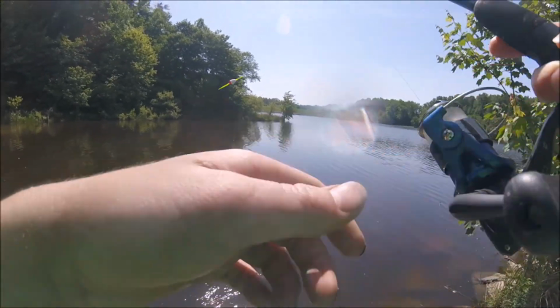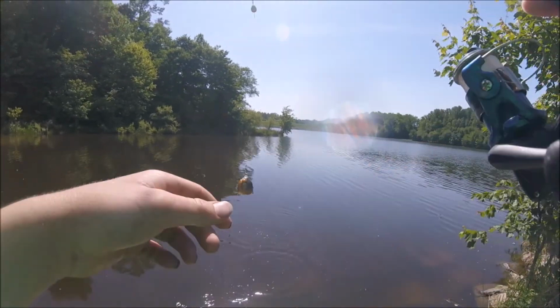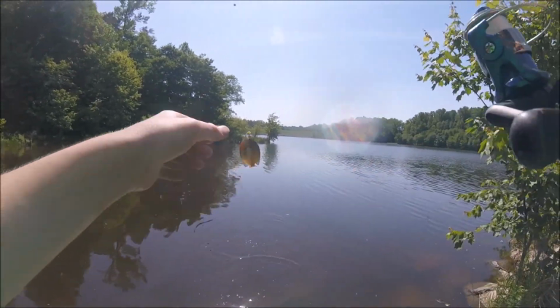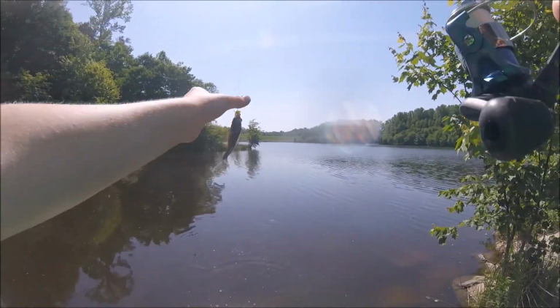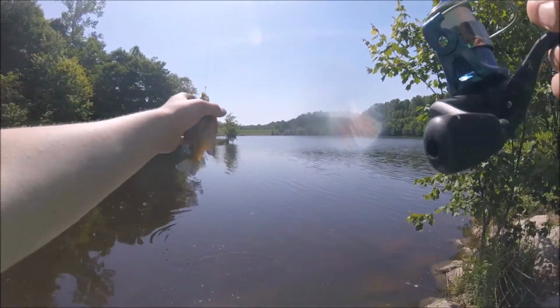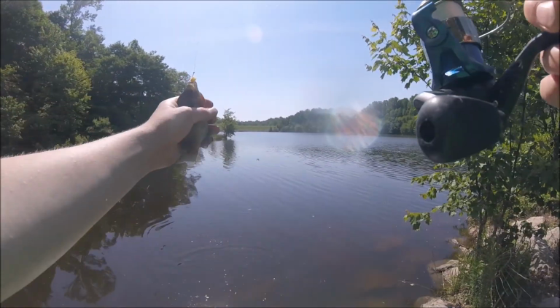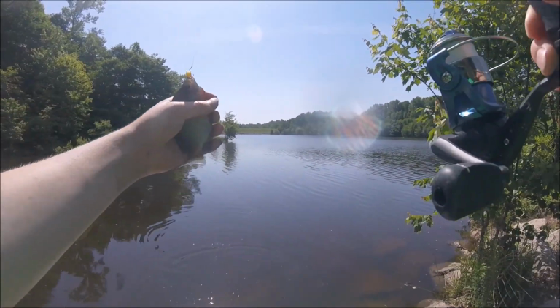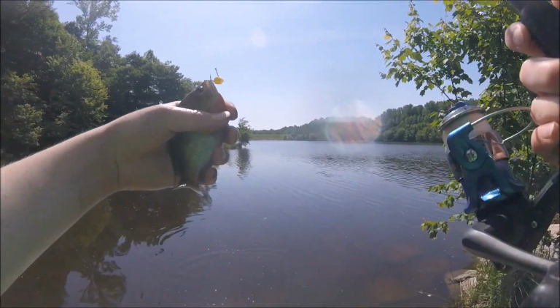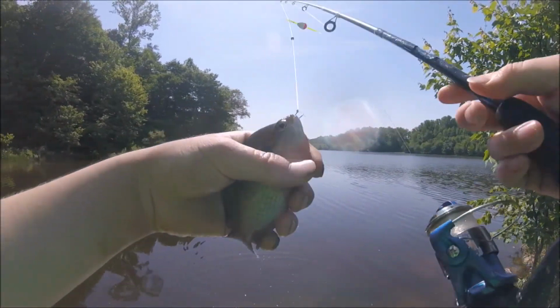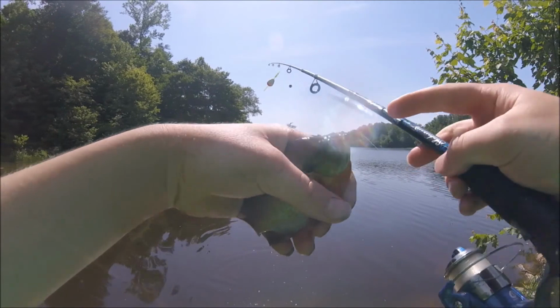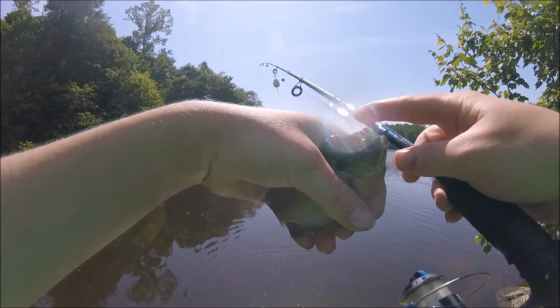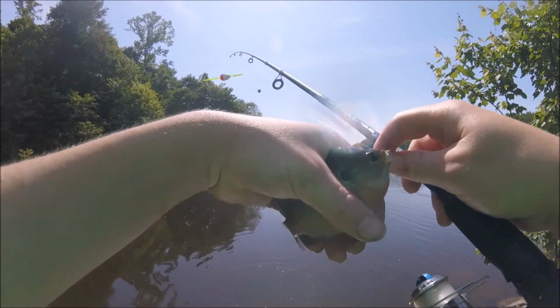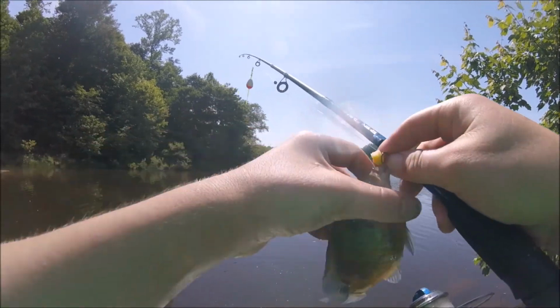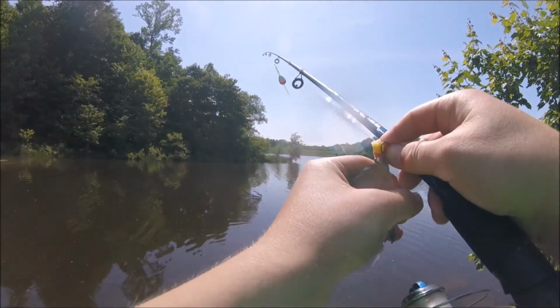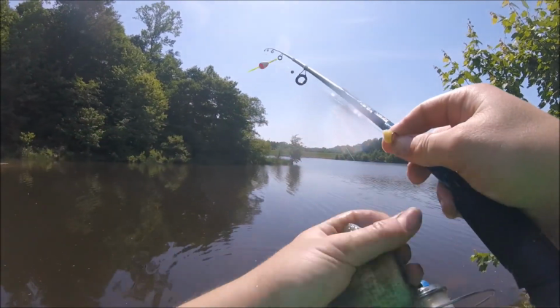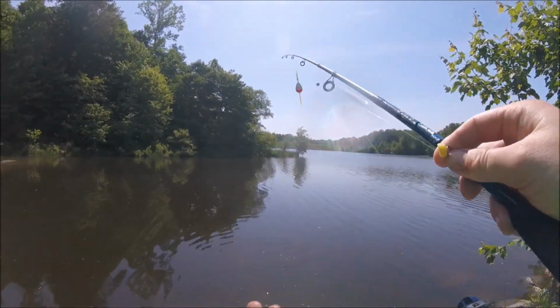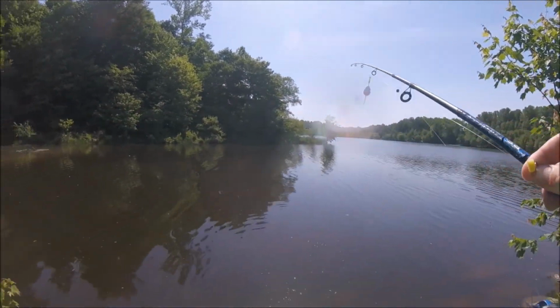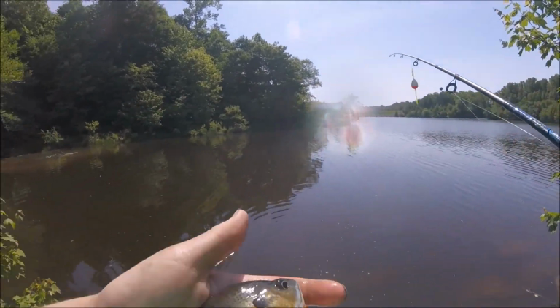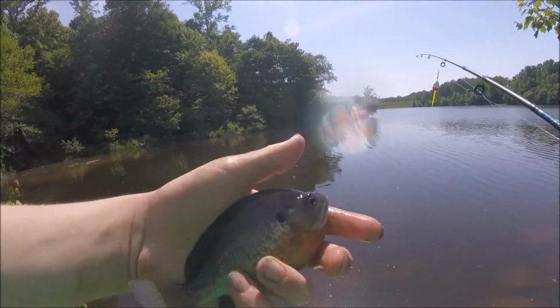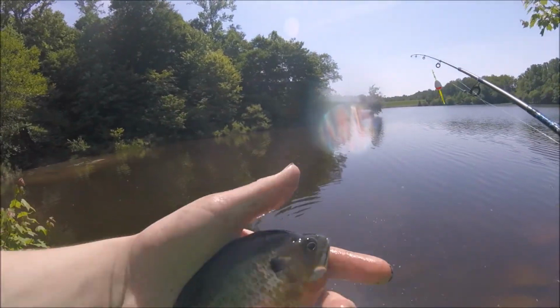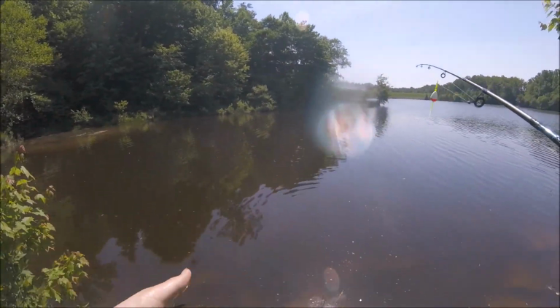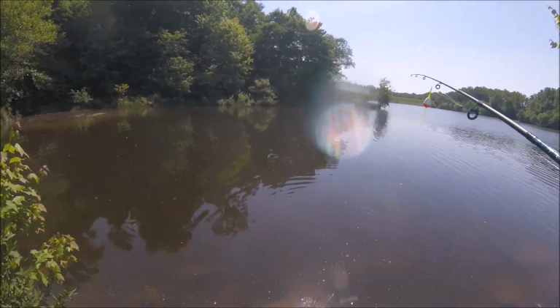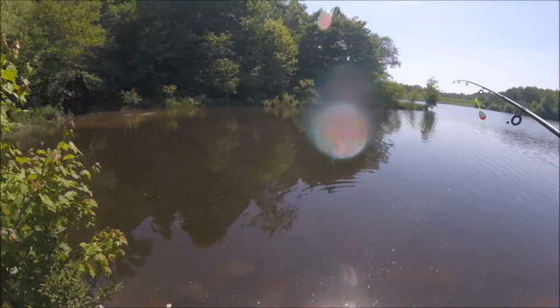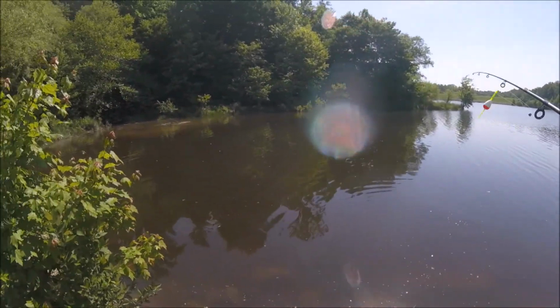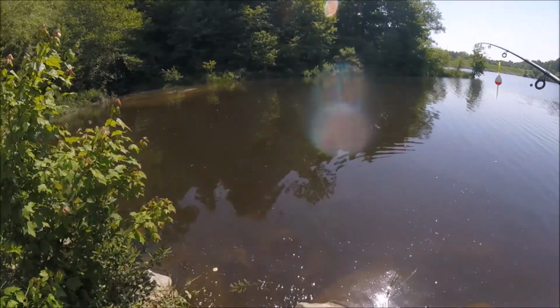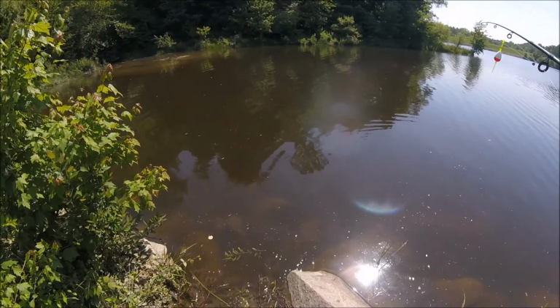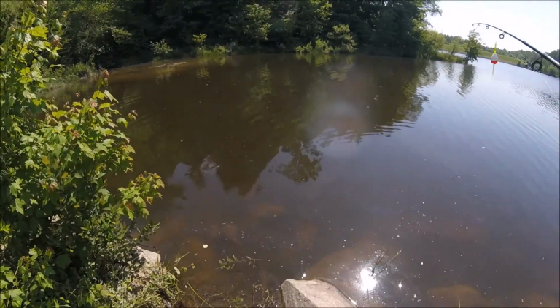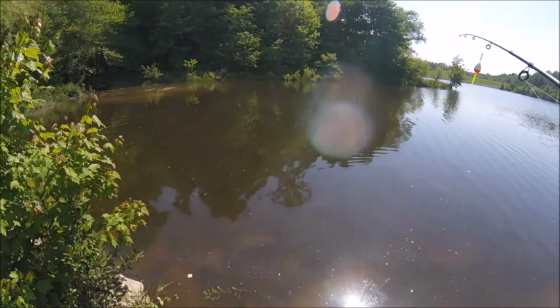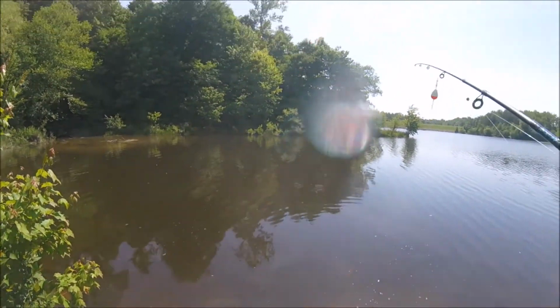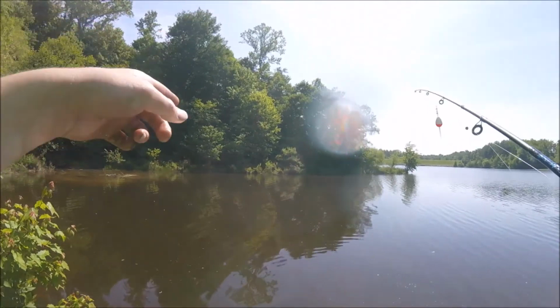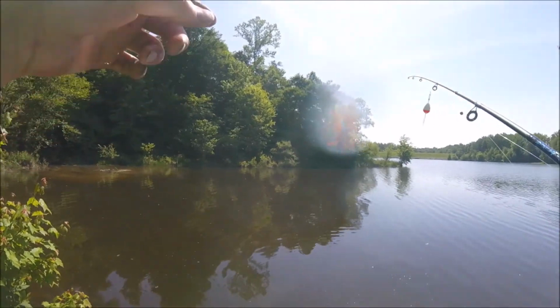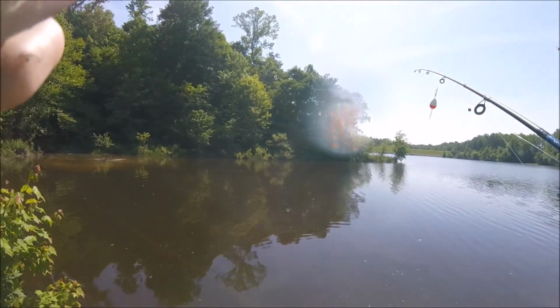I was trying to catch carp, but I caught a bluegill — first fish of the day. There's a big carp out there.